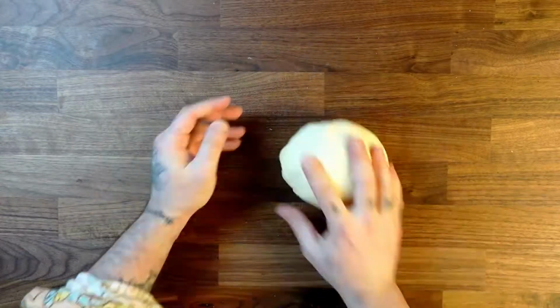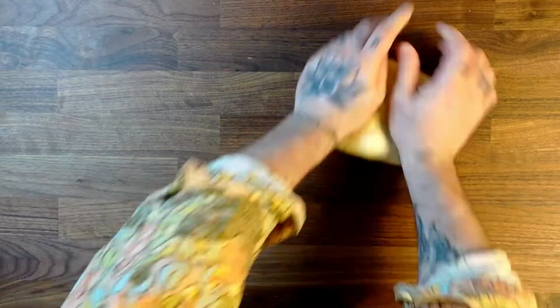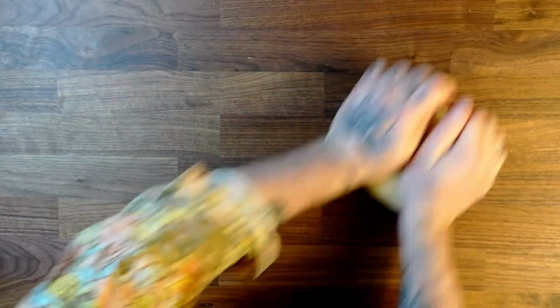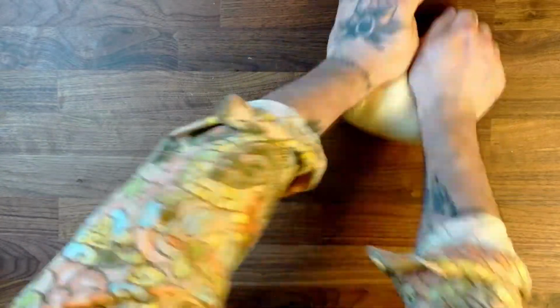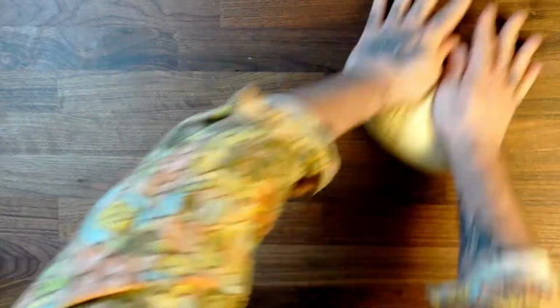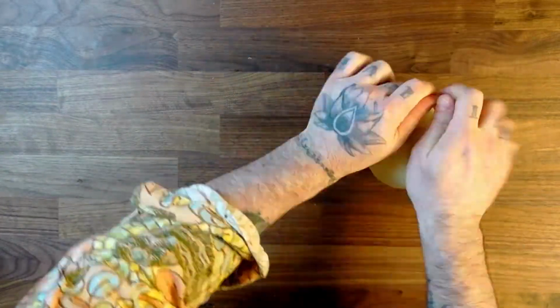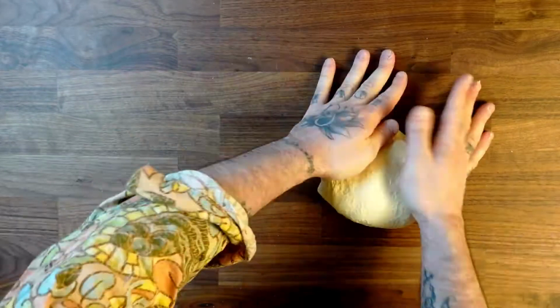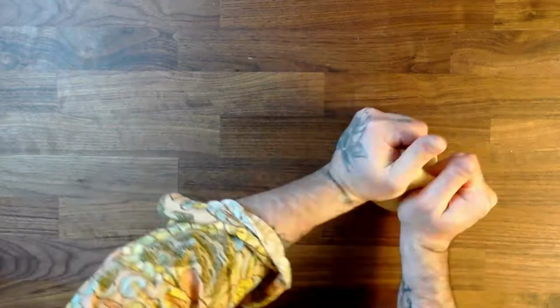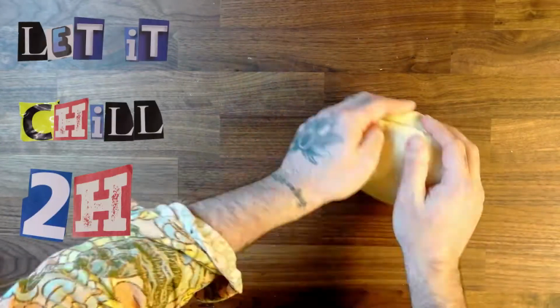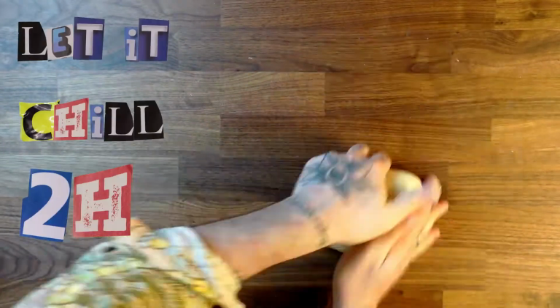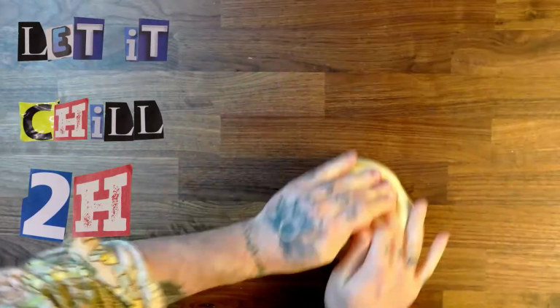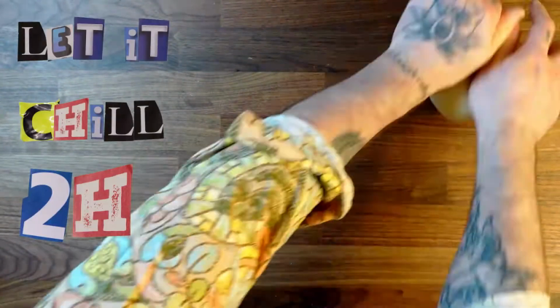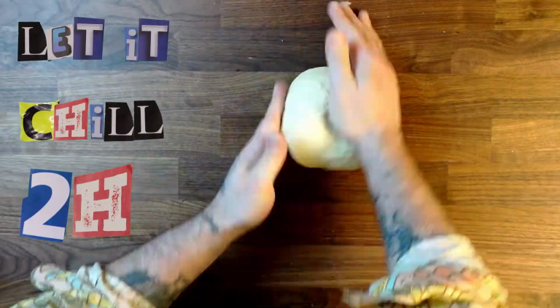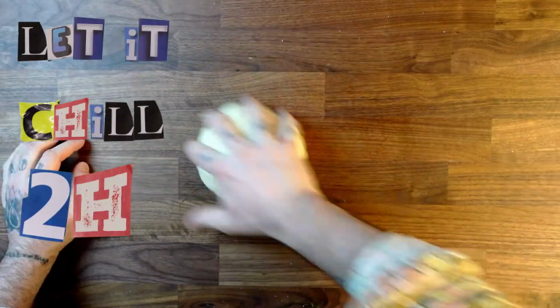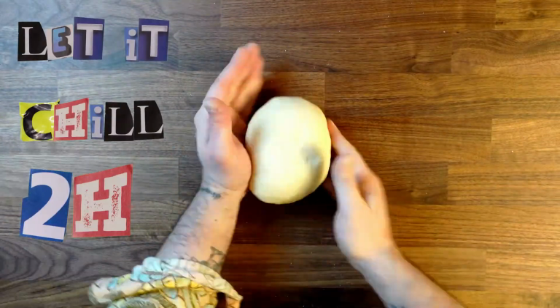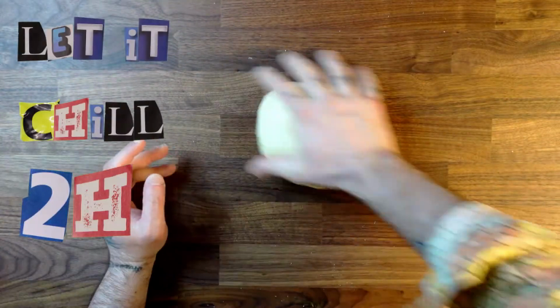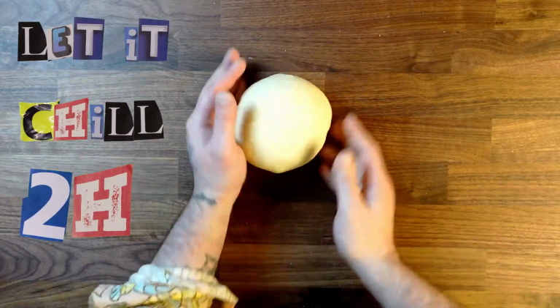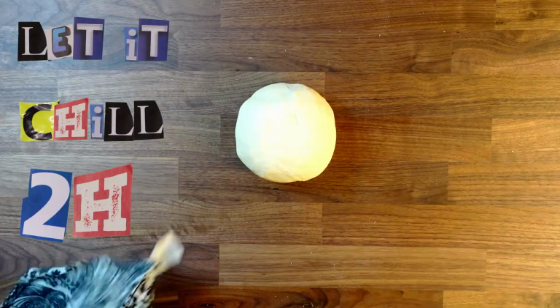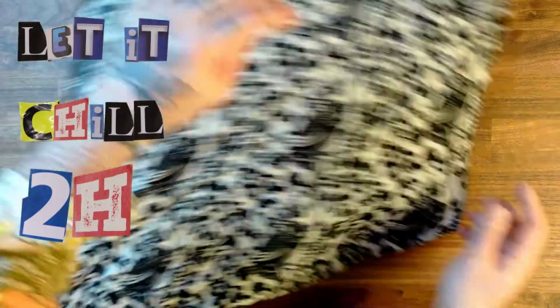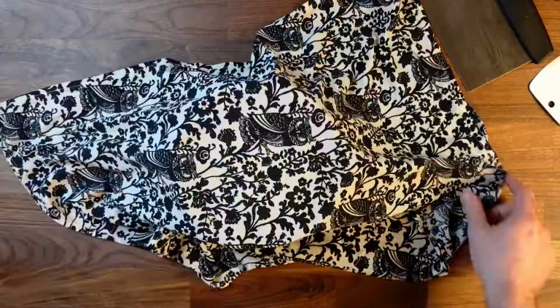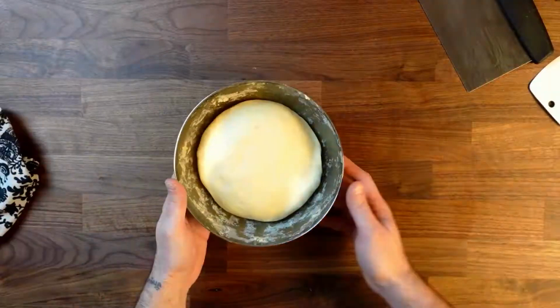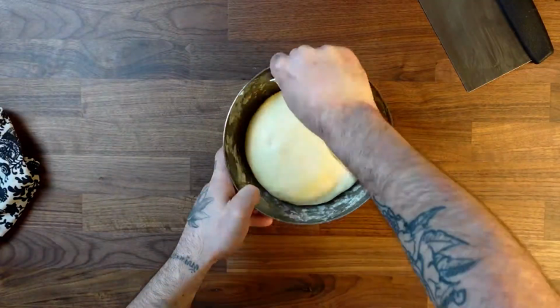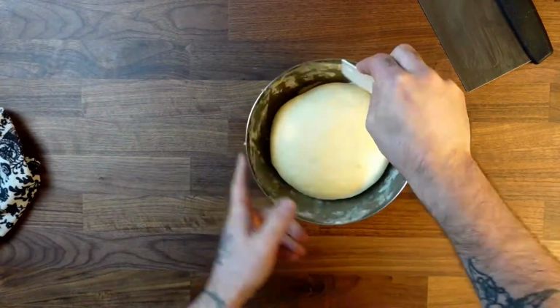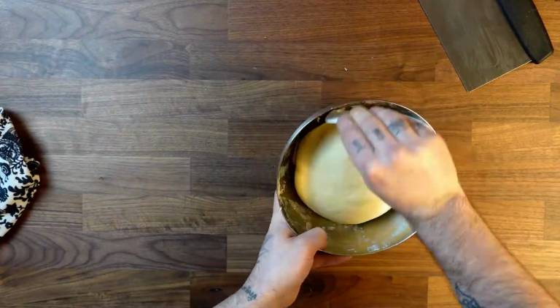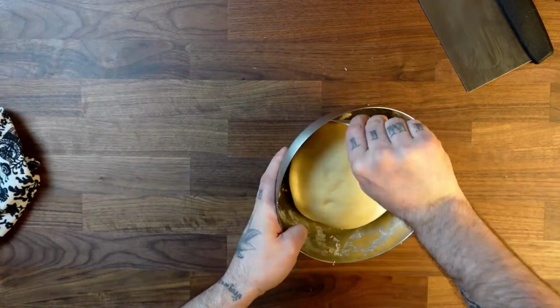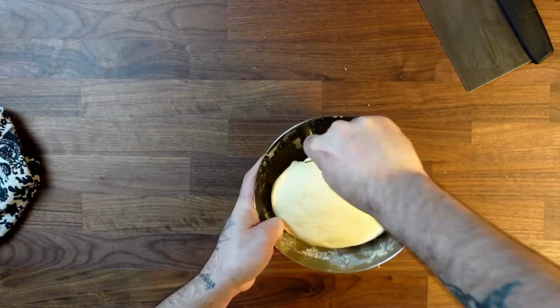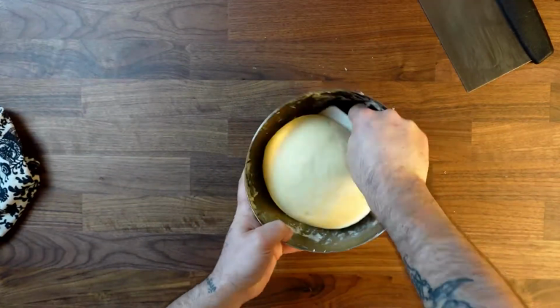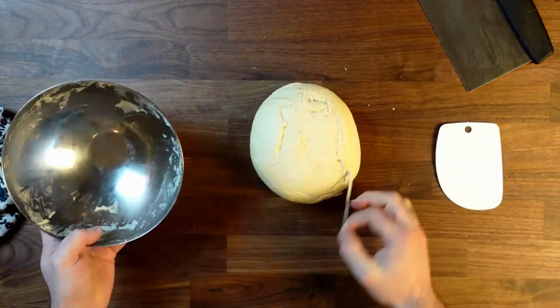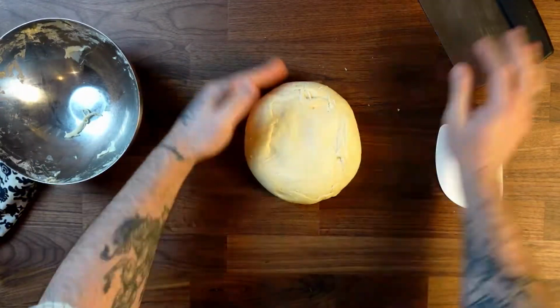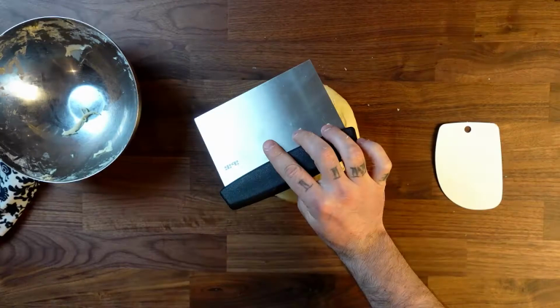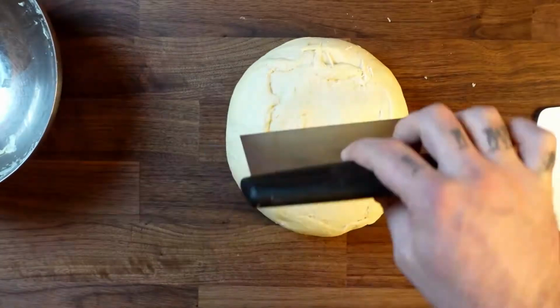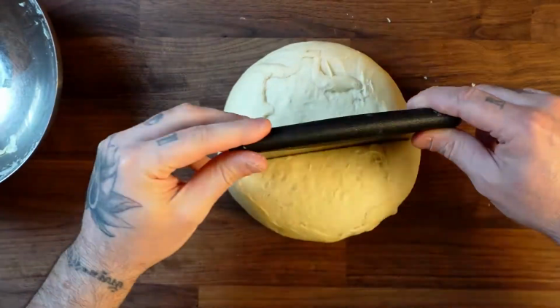You don't stop until the dough is completely smooth and no longer sticky. Then let your dough rest for 2 hours, letting it rise until it doubles in size.